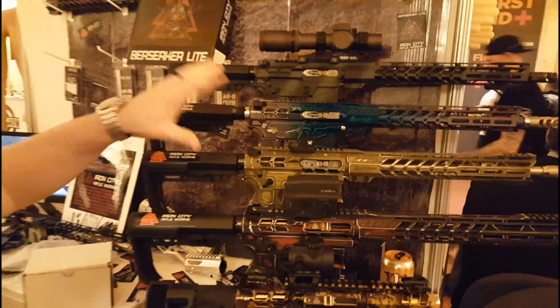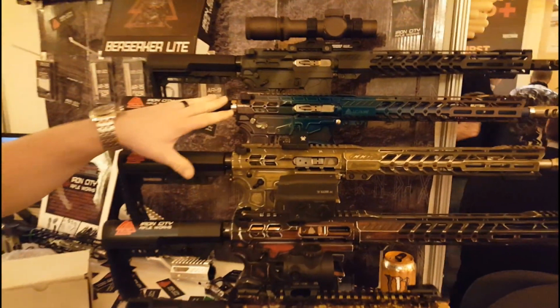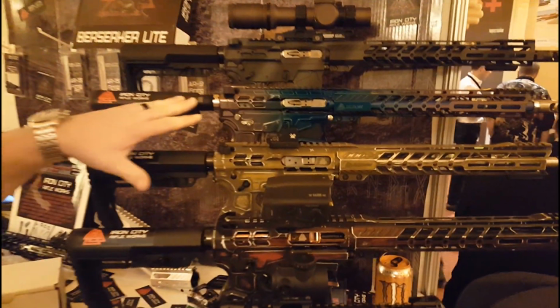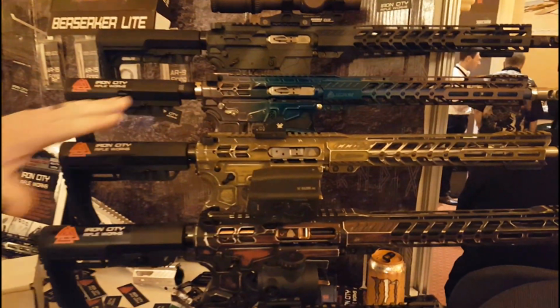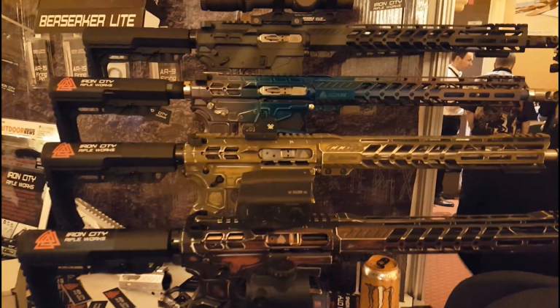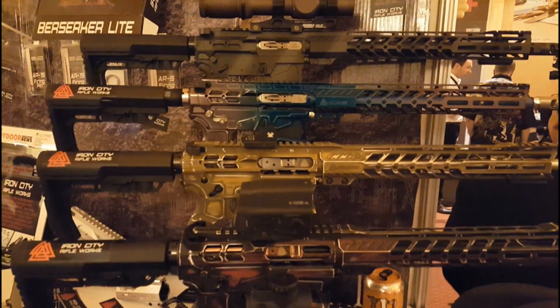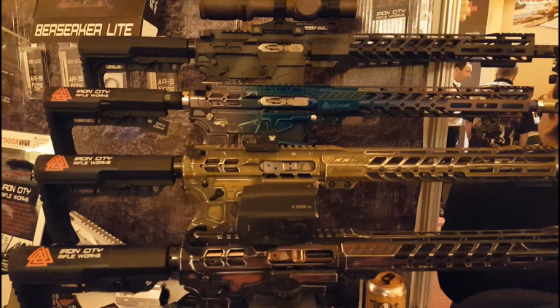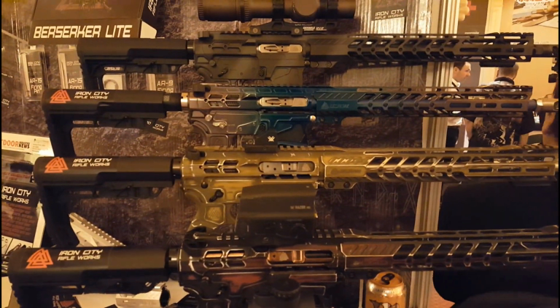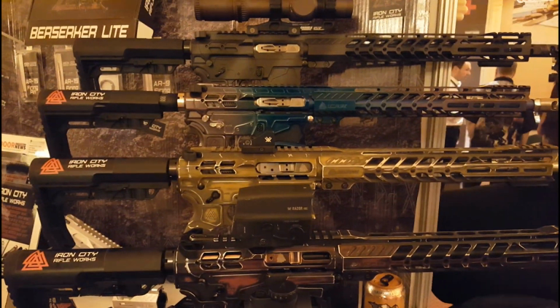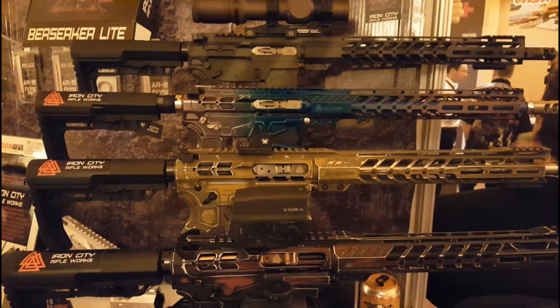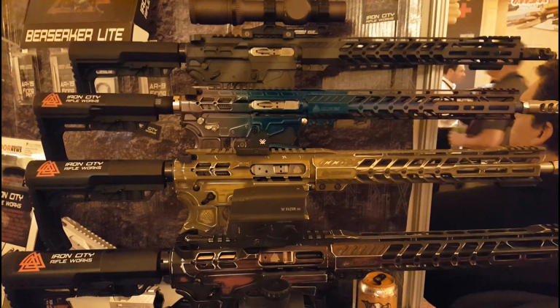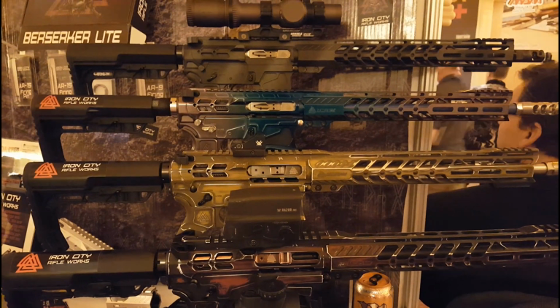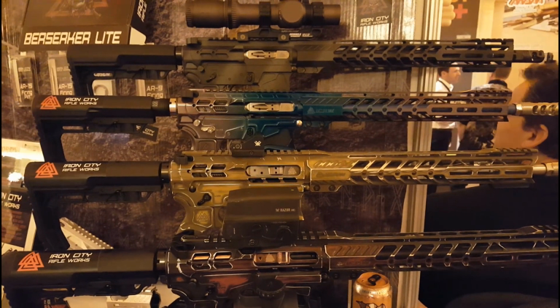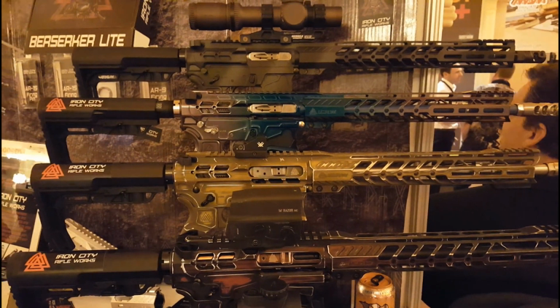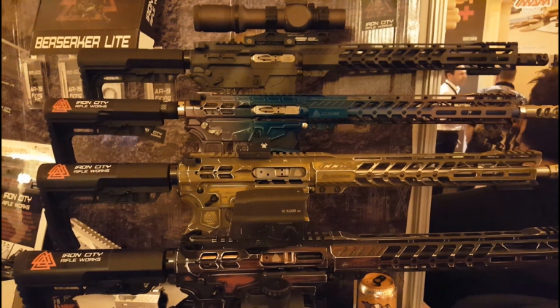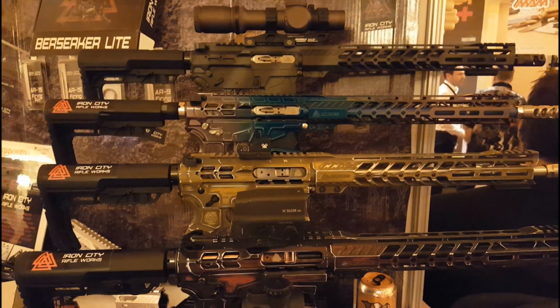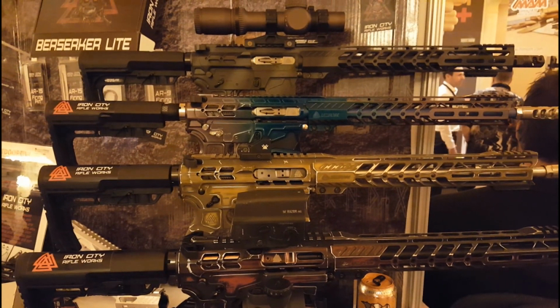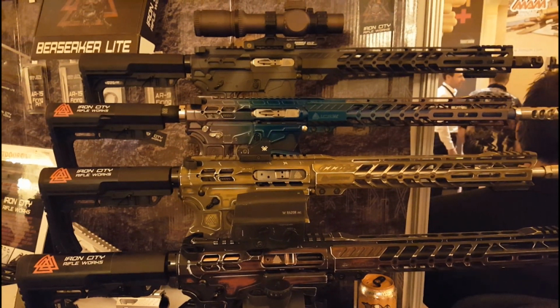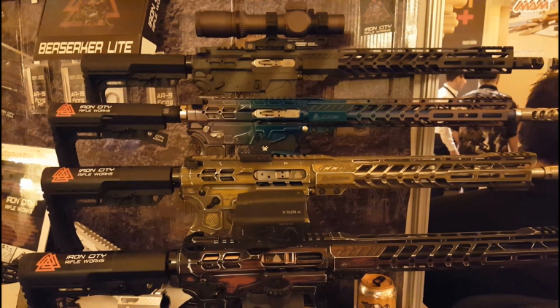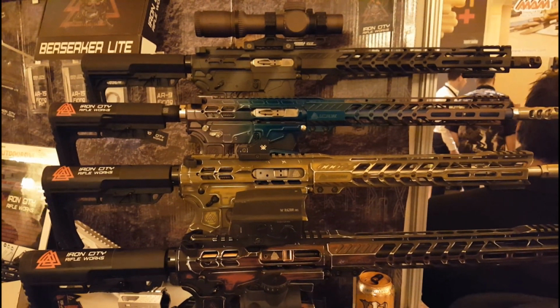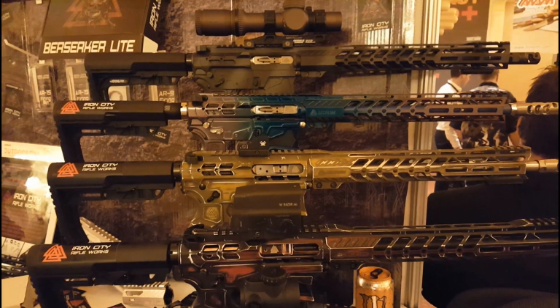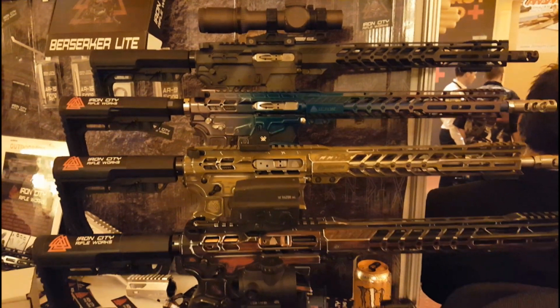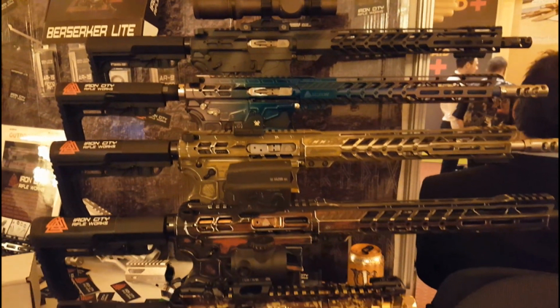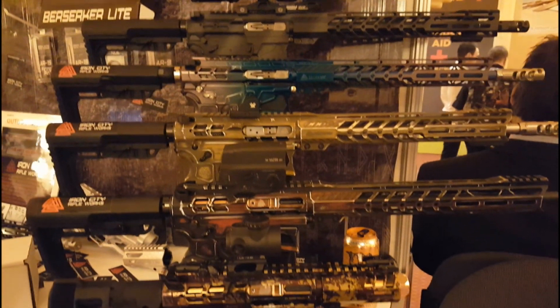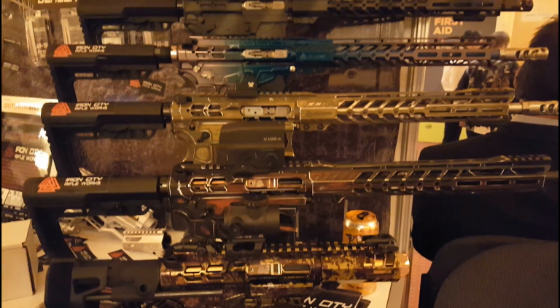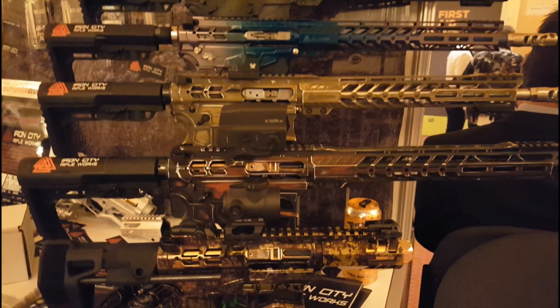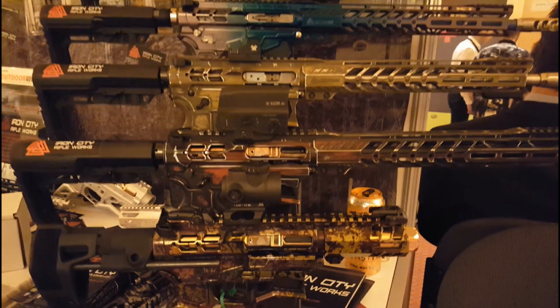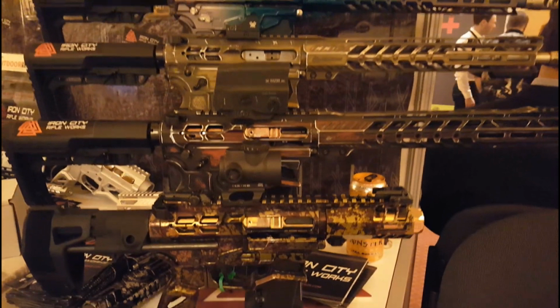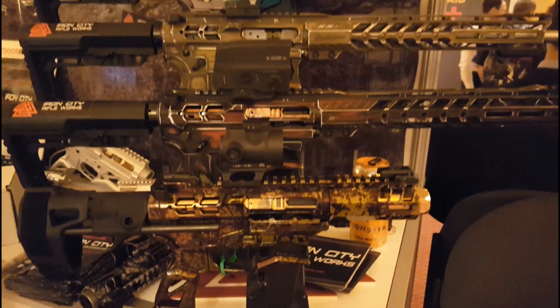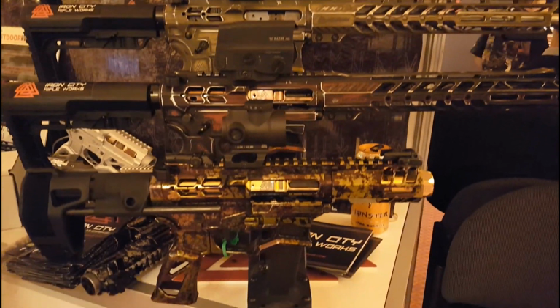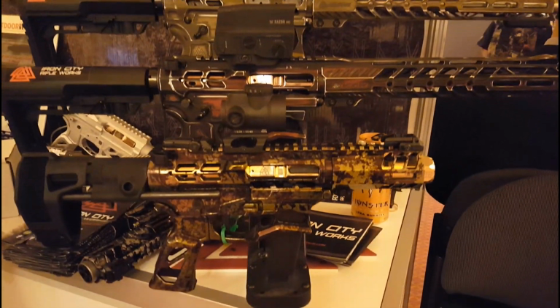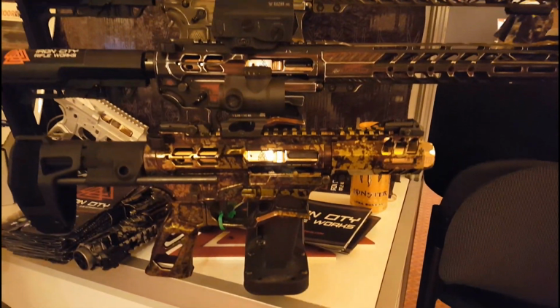We specialize in the AR platform and all things AR. We make bolt carriers, barrels, muzzle brakes, uppers, lowers, handguards, pistol grips, and a bunch of small titanium parts.